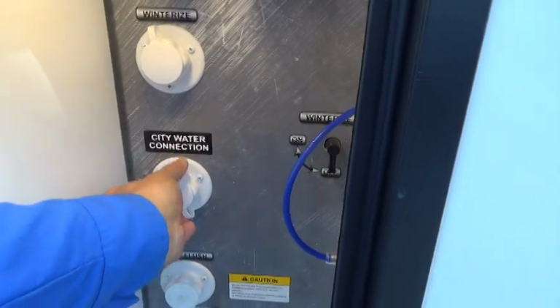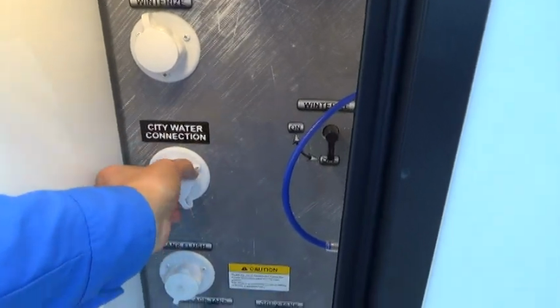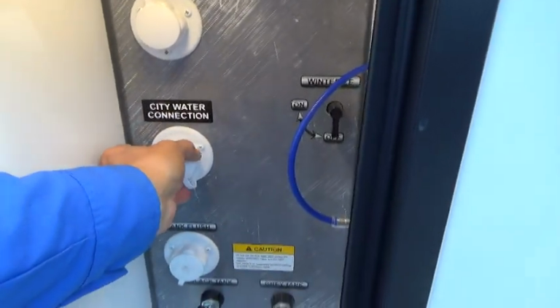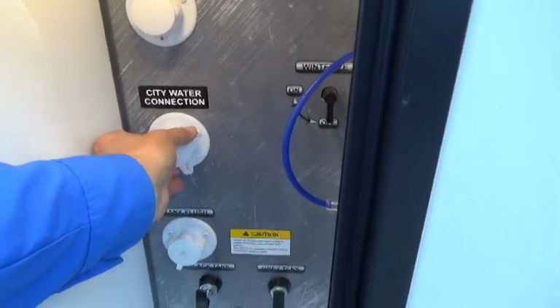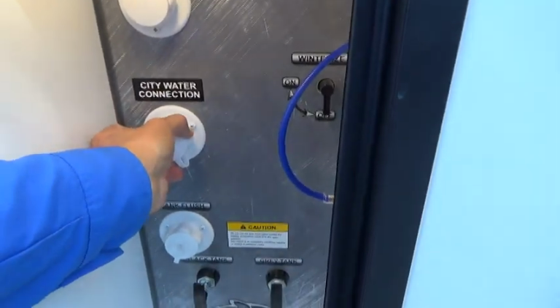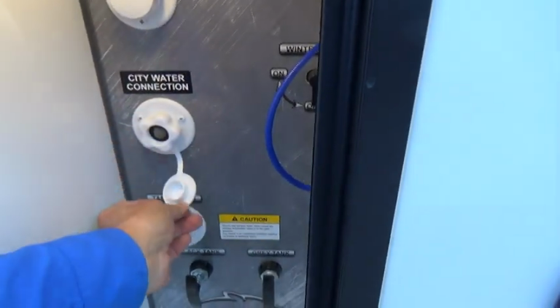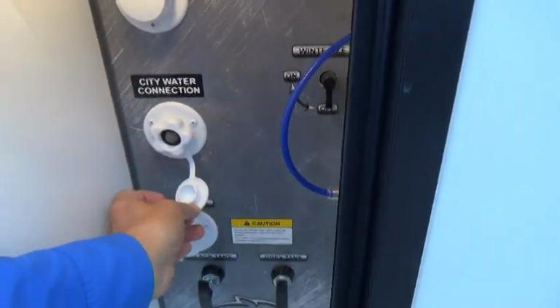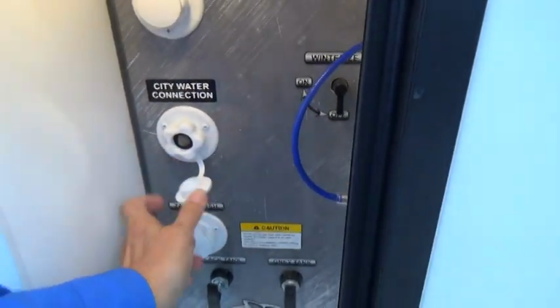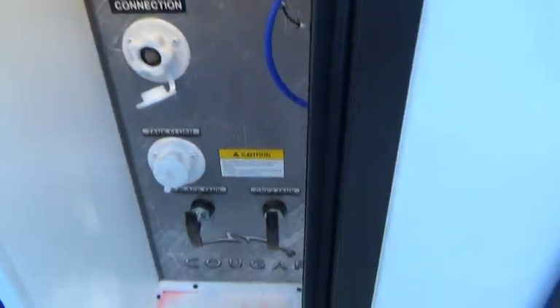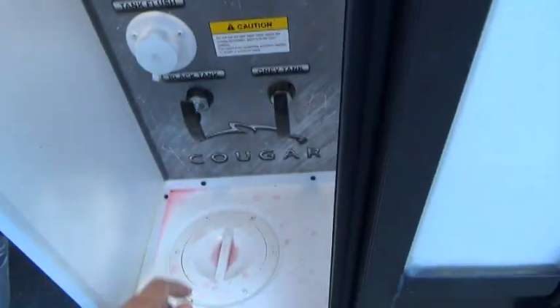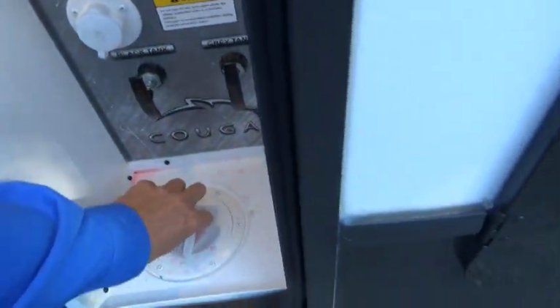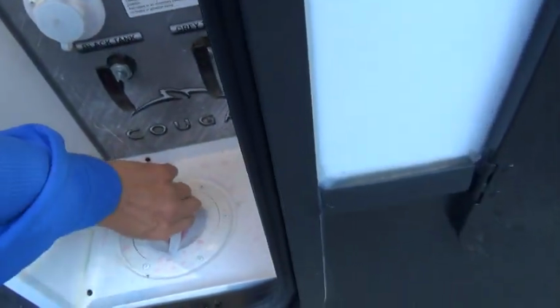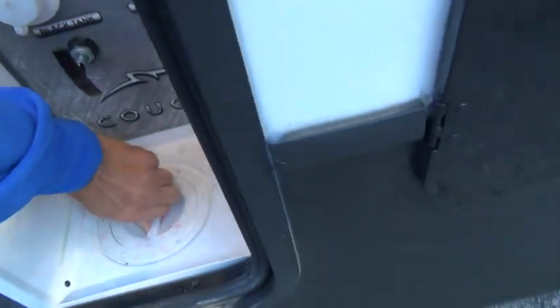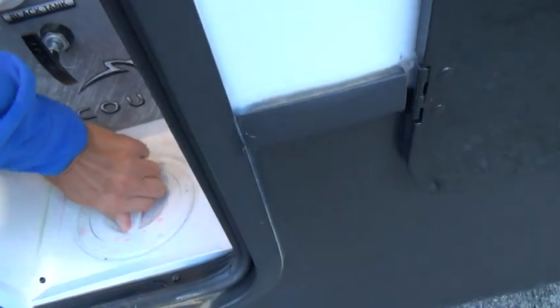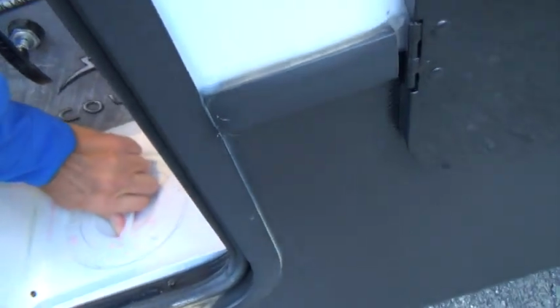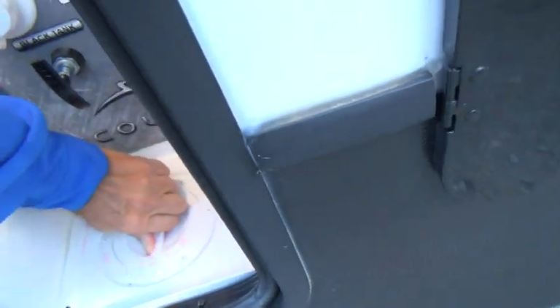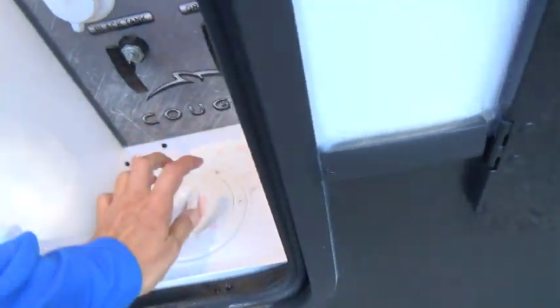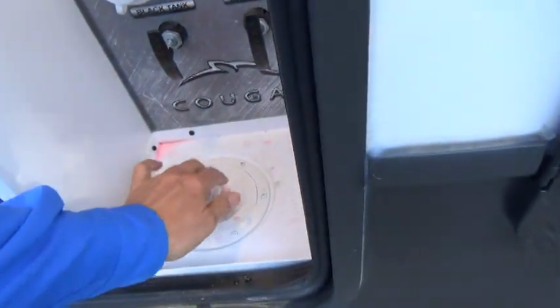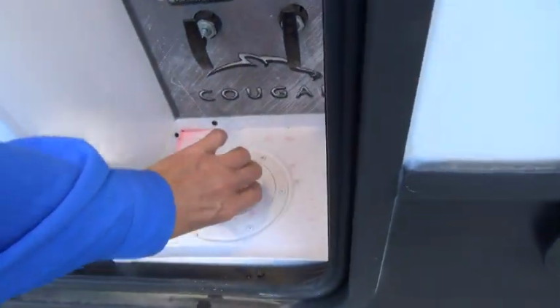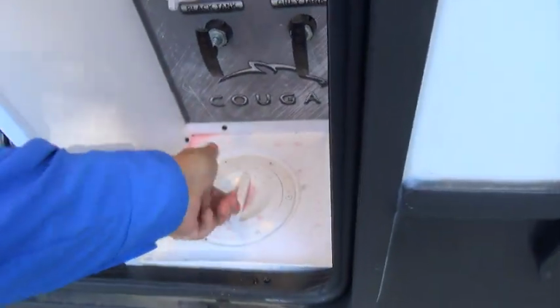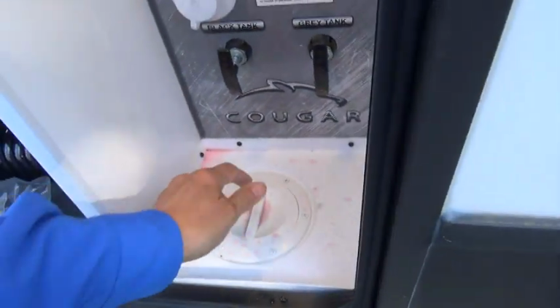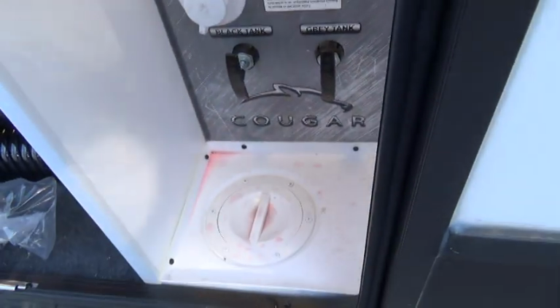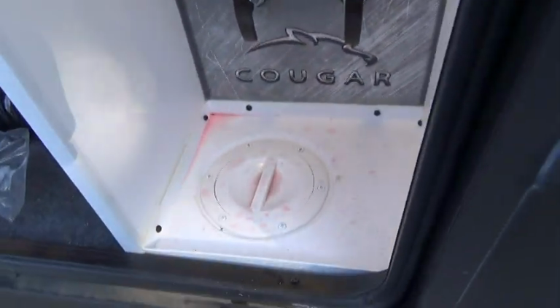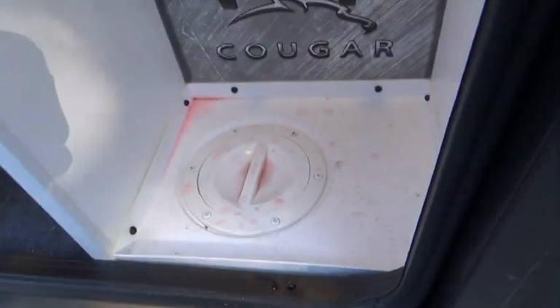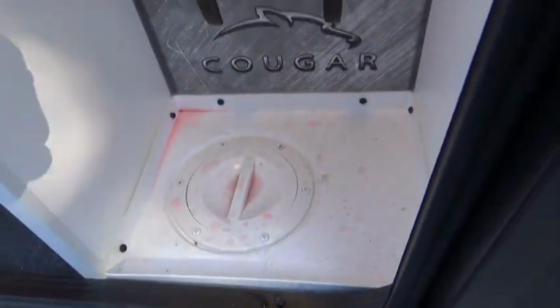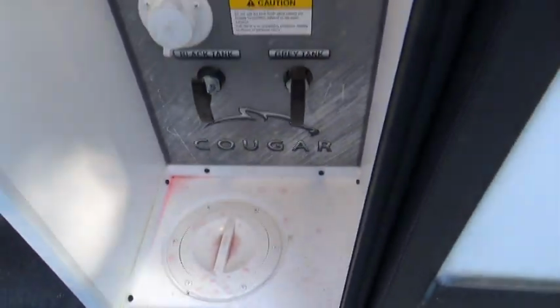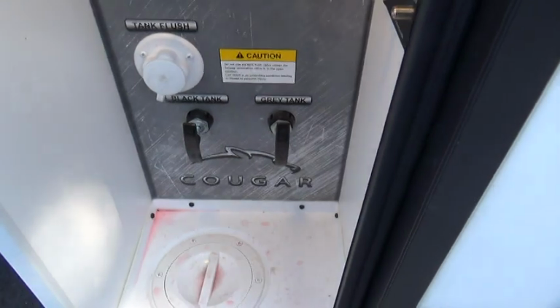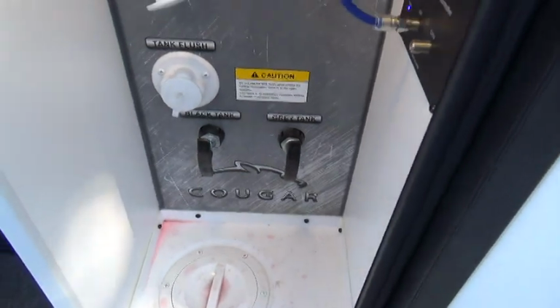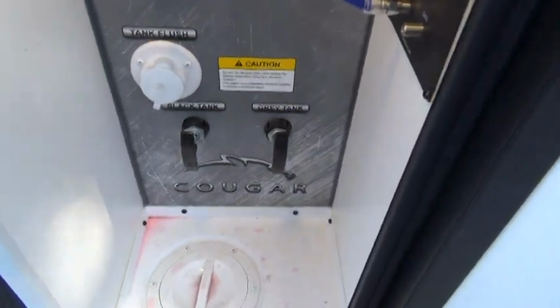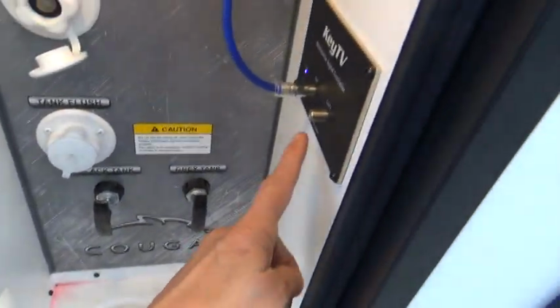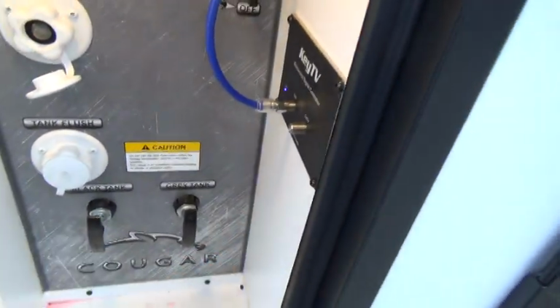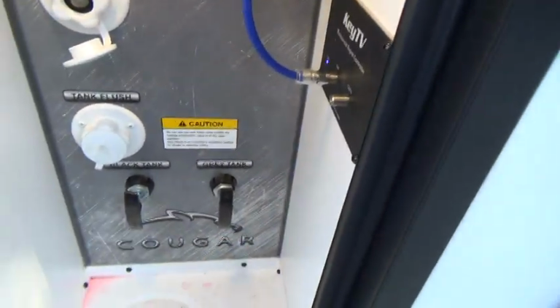This is your city water connection. You can bring the hoses up through the bottom so you can close this panel — you simply unscrew that and the hoses will come up from the bottom, including your cable TV.